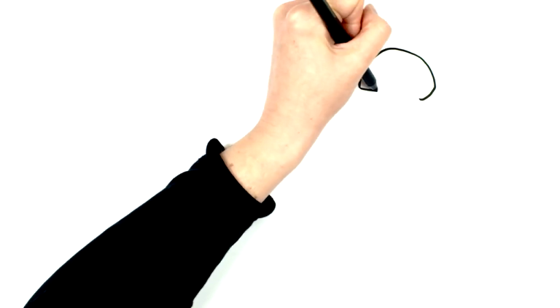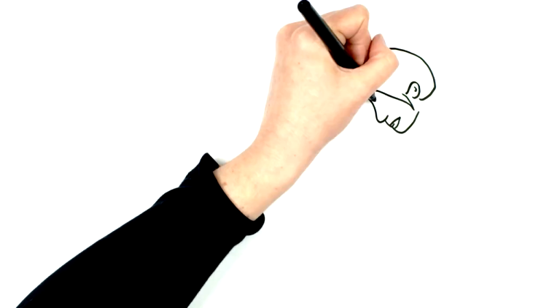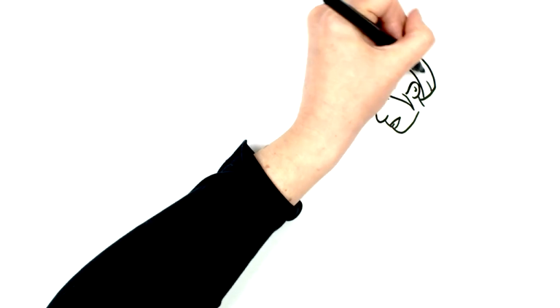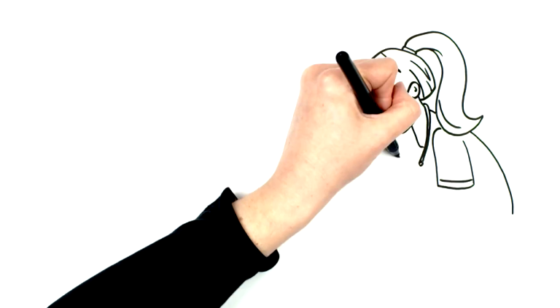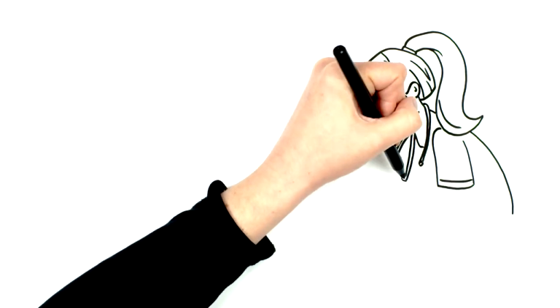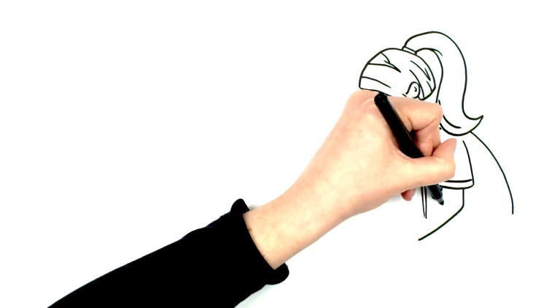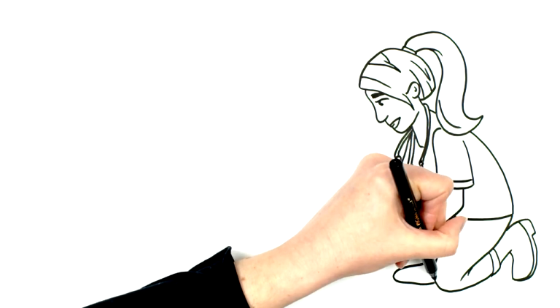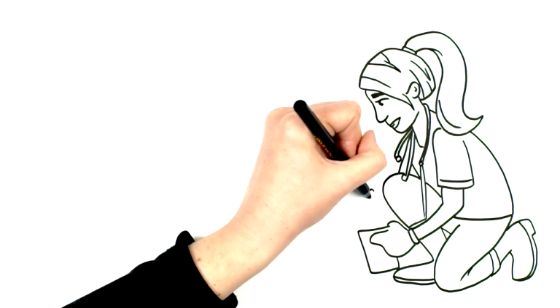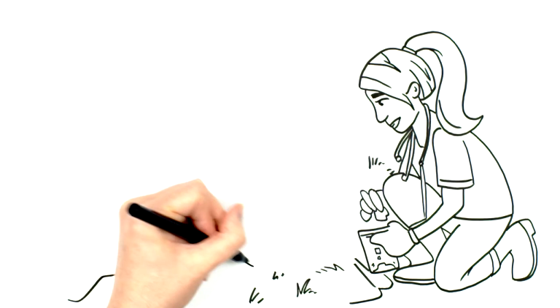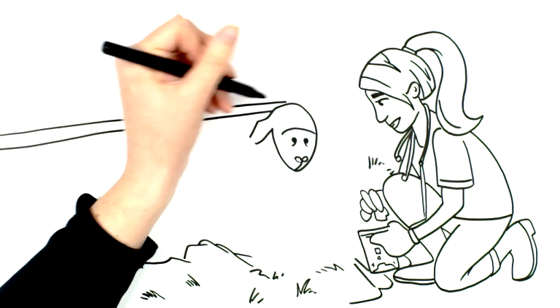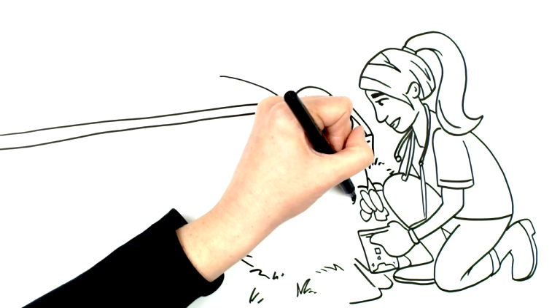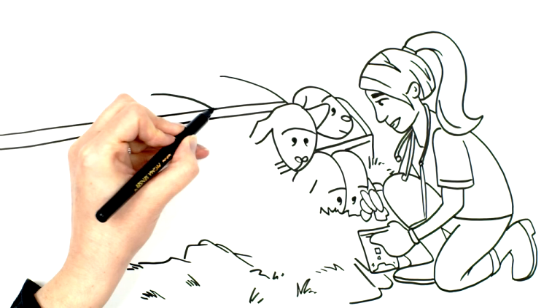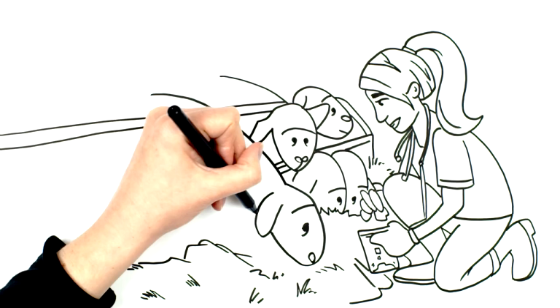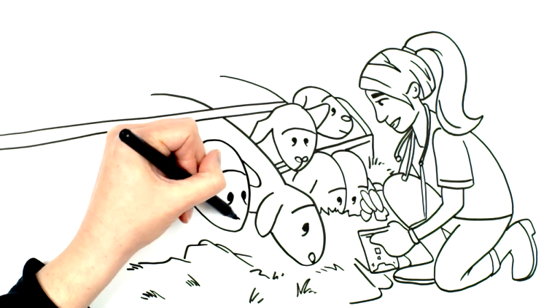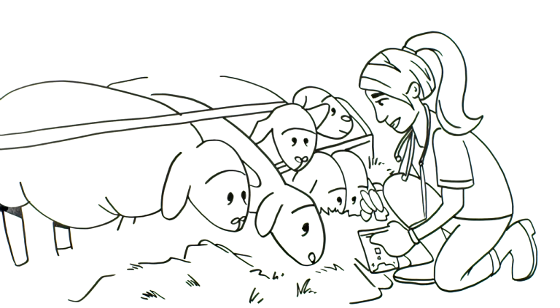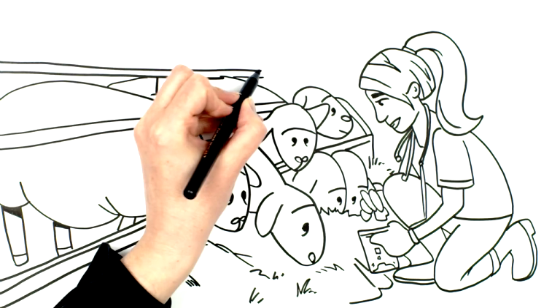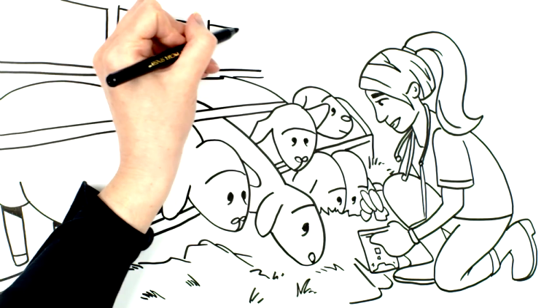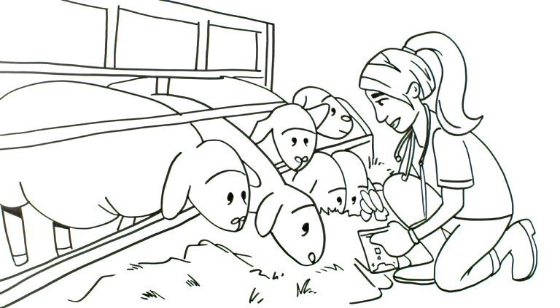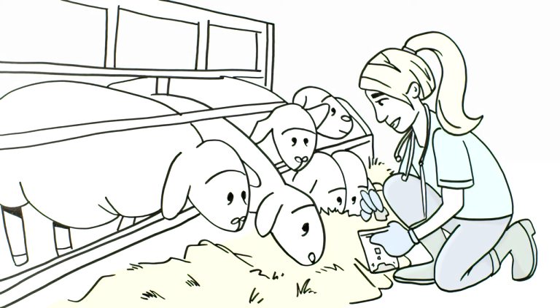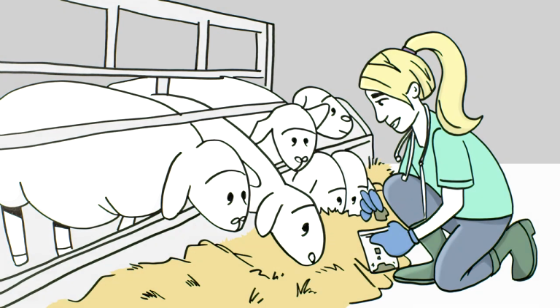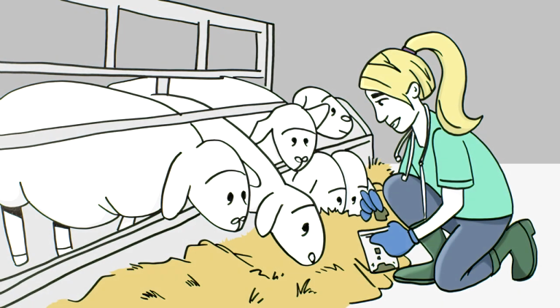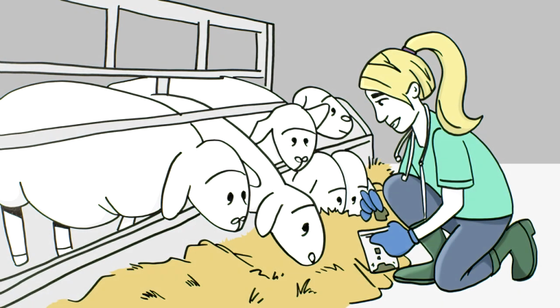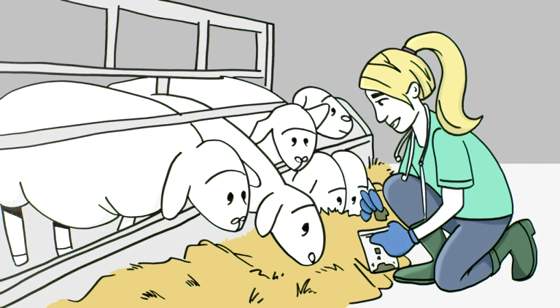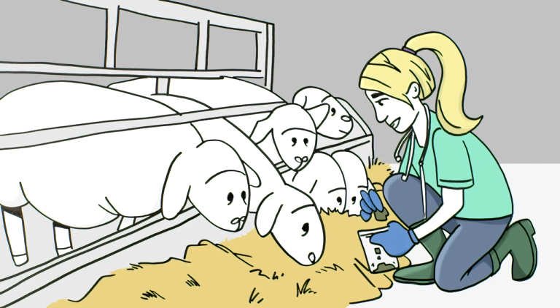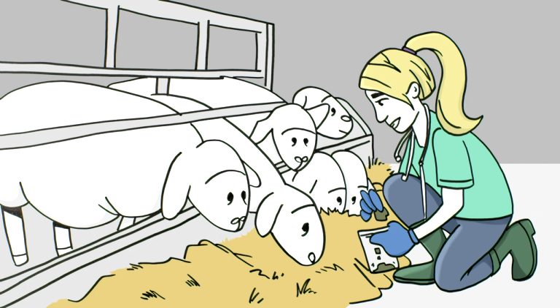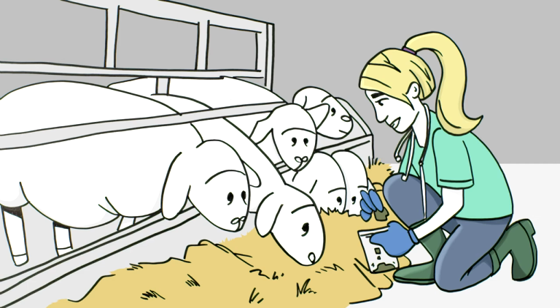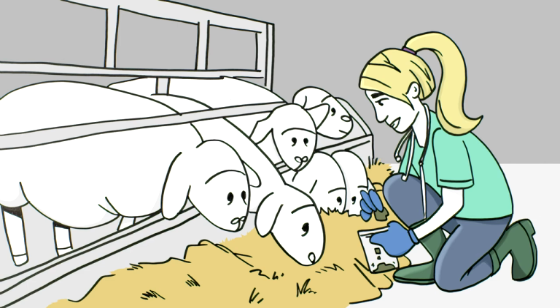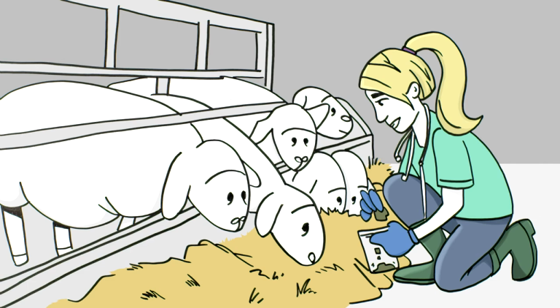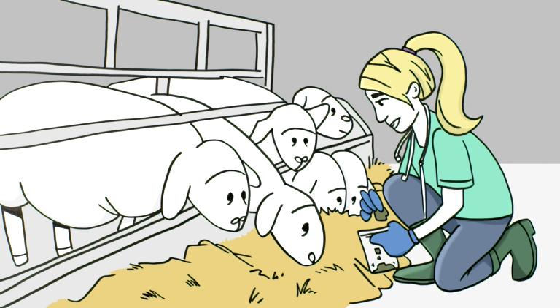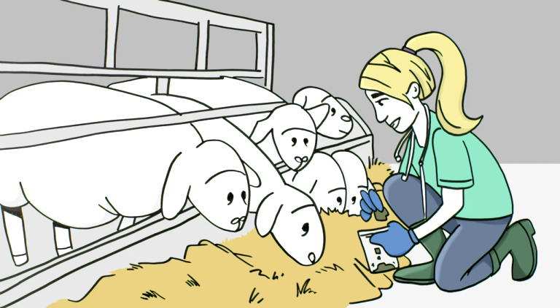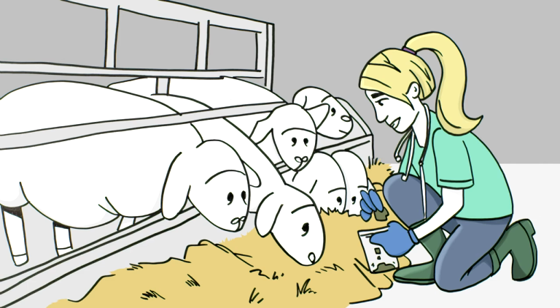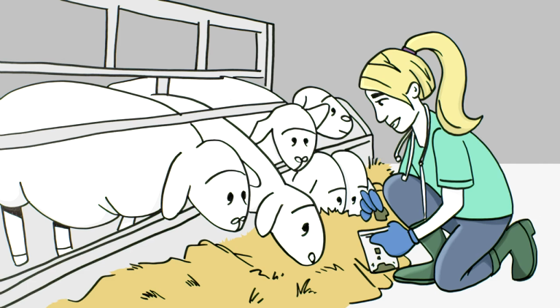Copper toxicity often presents as sudden death, and the carcass is frequently yellow. Liver and kidney samples are needed to confirm the diagnosis, but your veterinarian will also take feed, mineral, and water samples to find out where the excess copper may have come from.